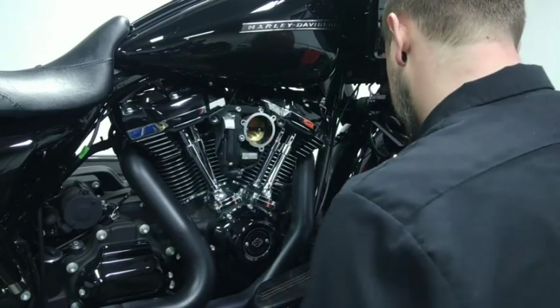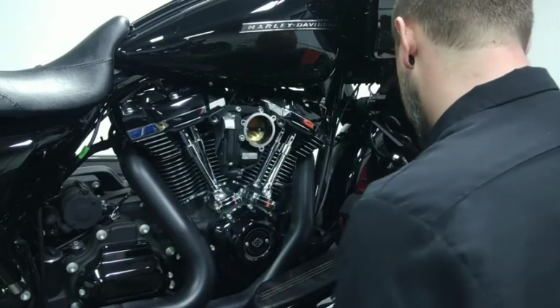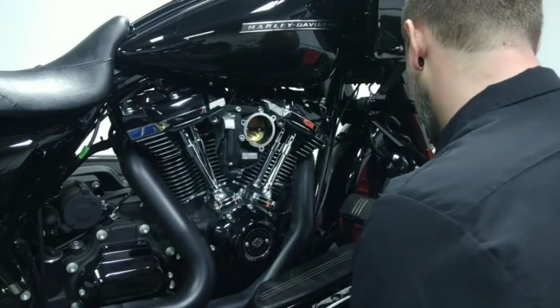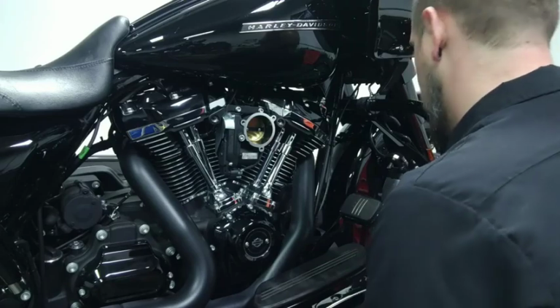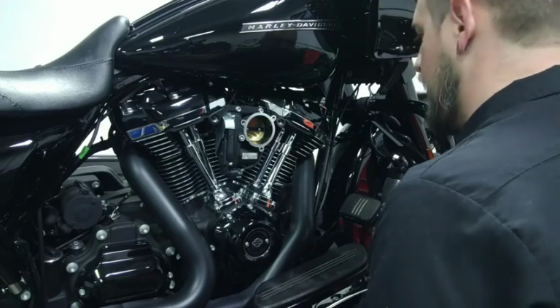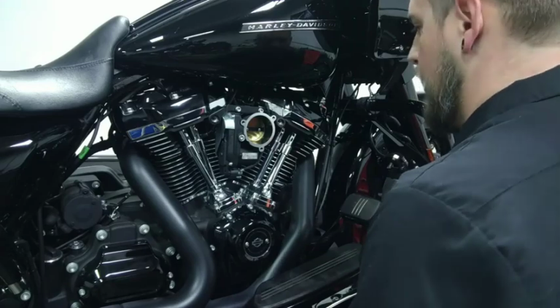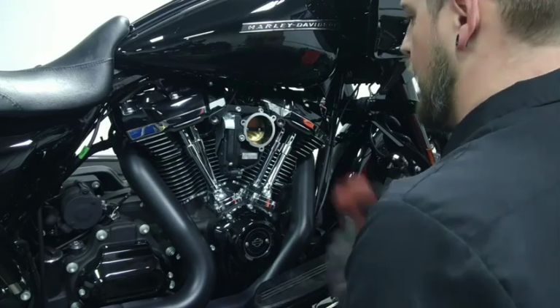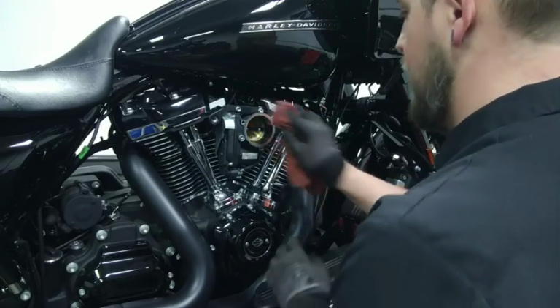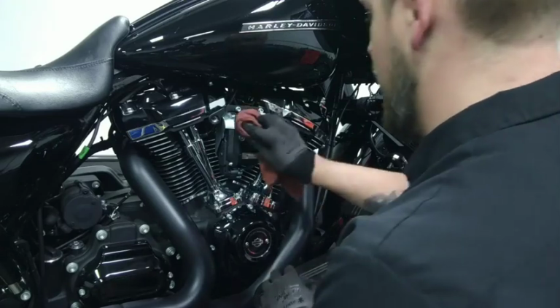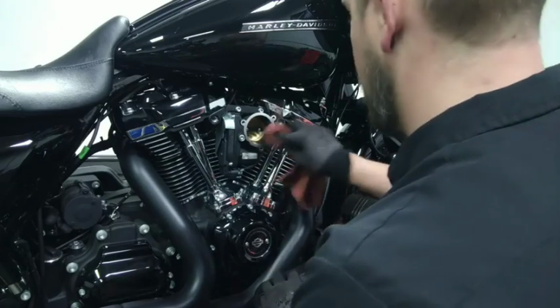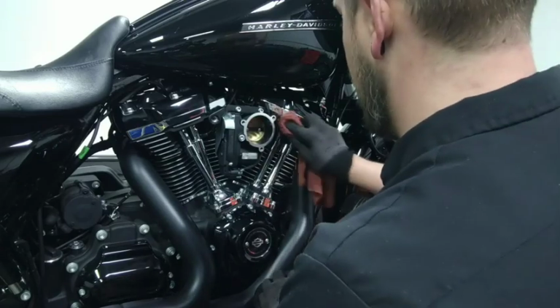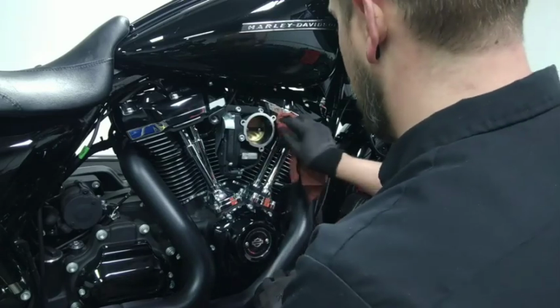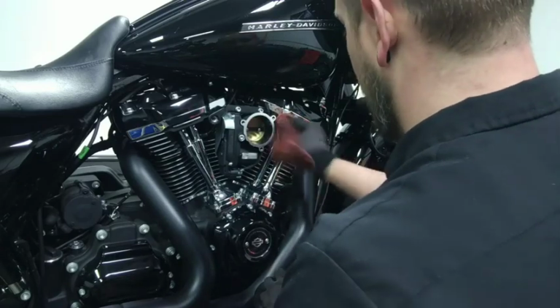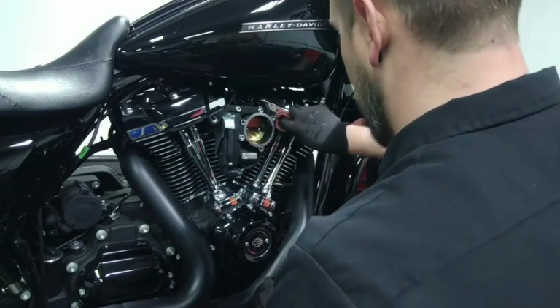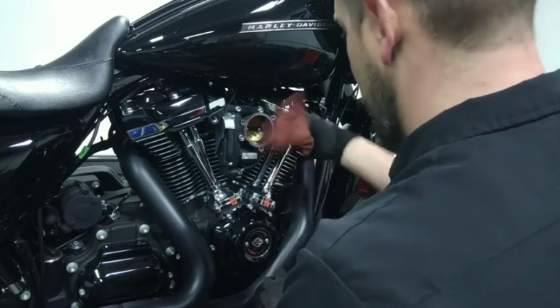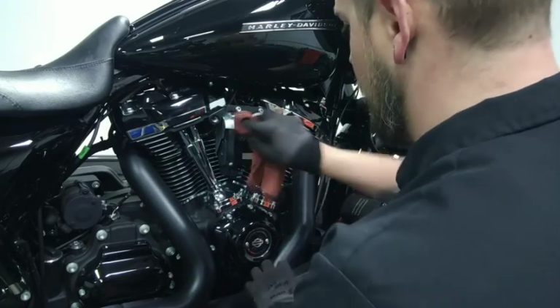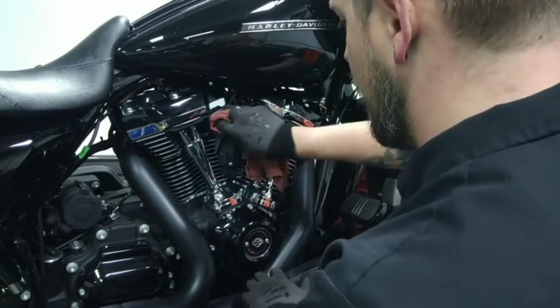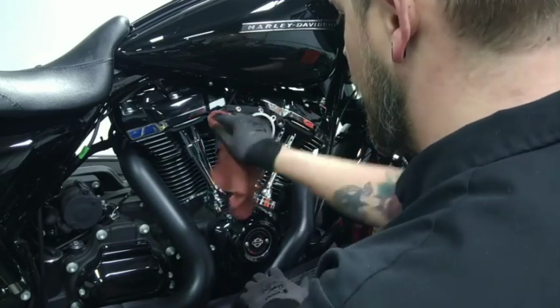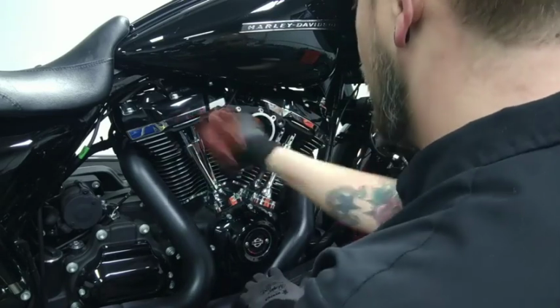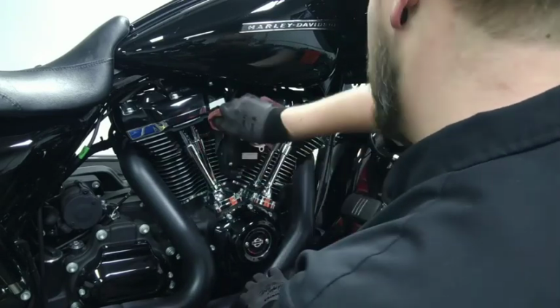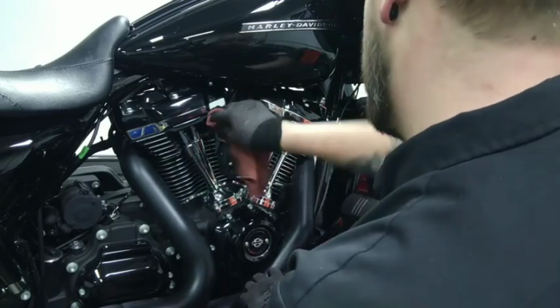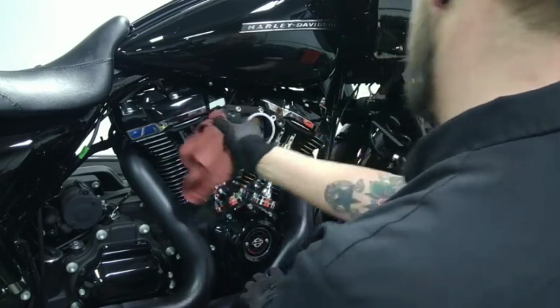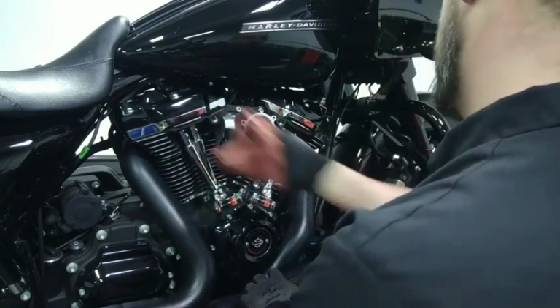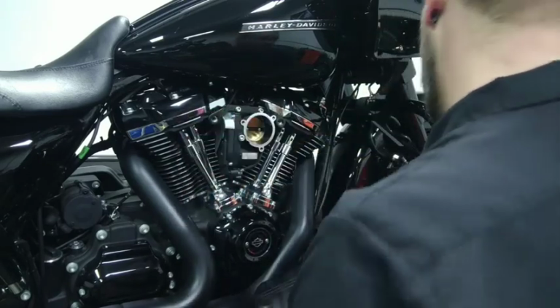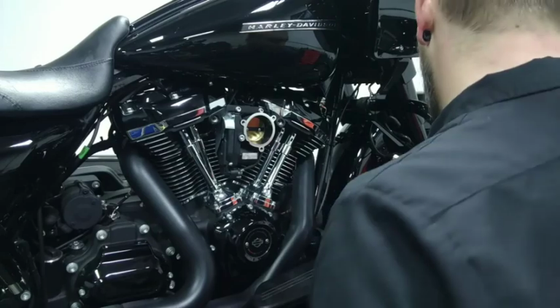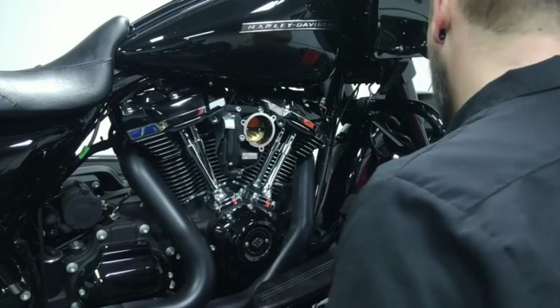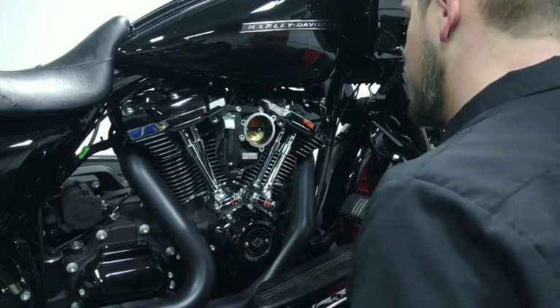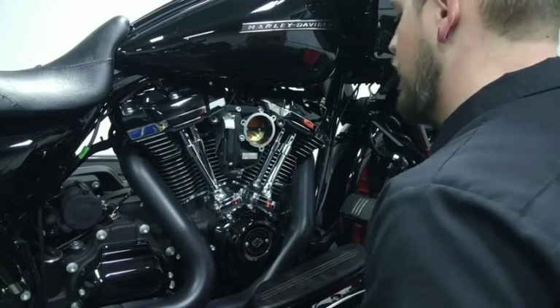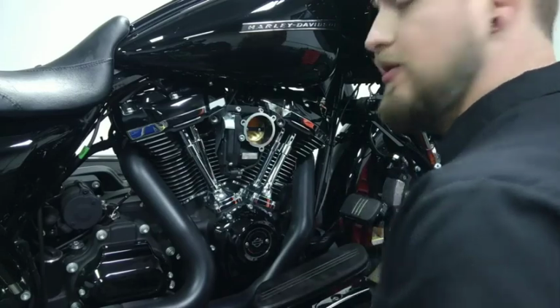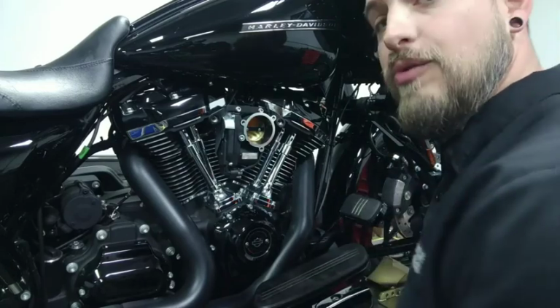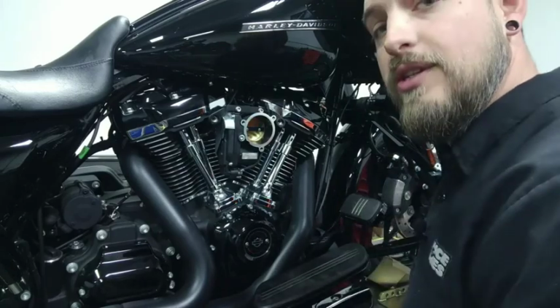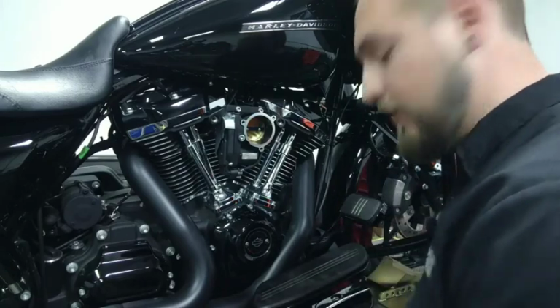Now is a good time to go ahead and wipe this down. Sometimes a bit of oil can come out of these breathers. Get nice and clean. Let's get ready for that VO2 Rogue install.